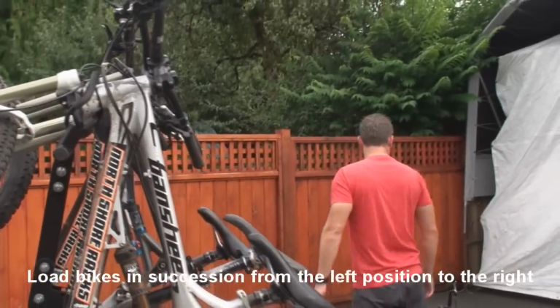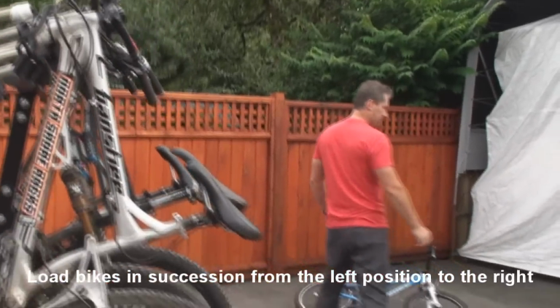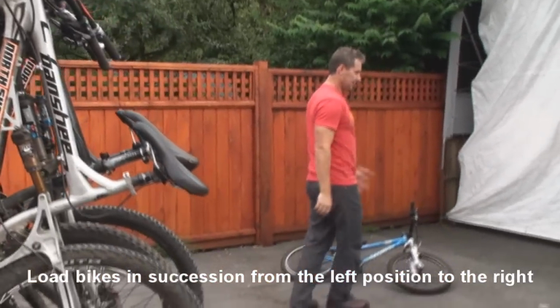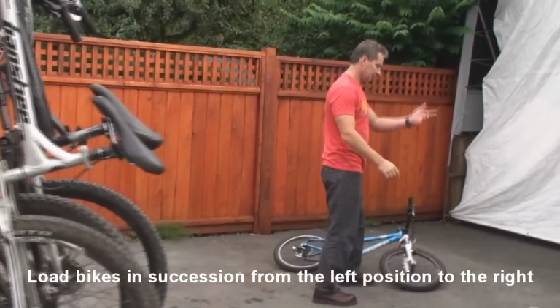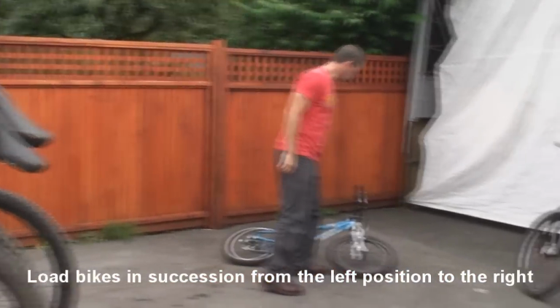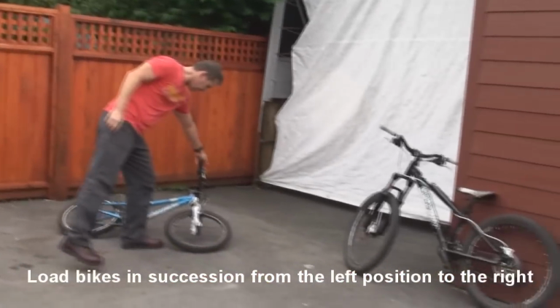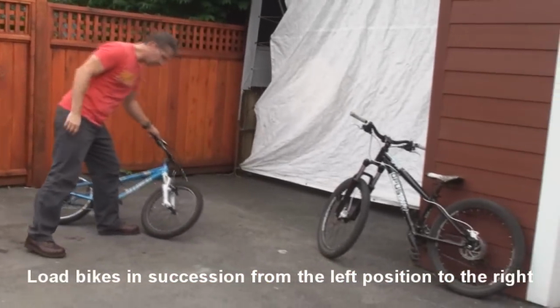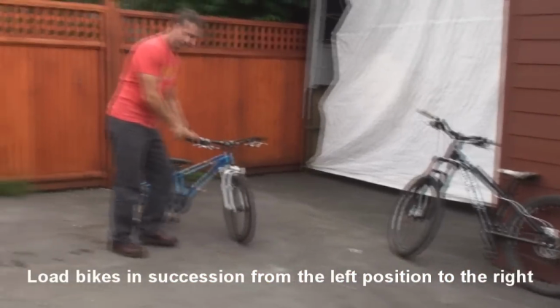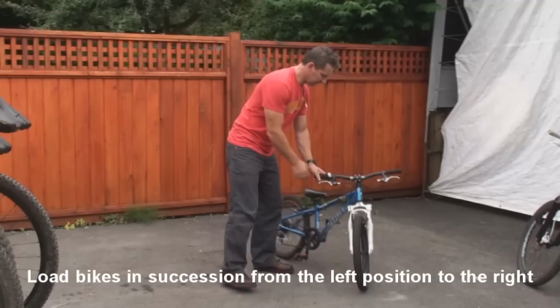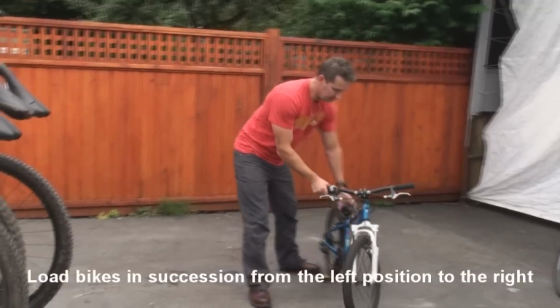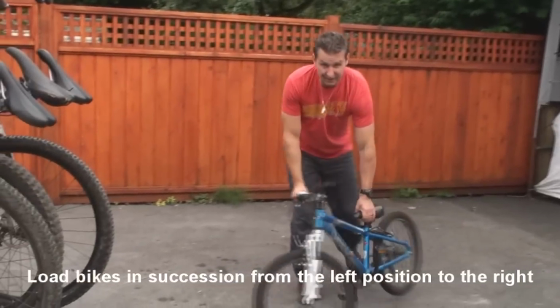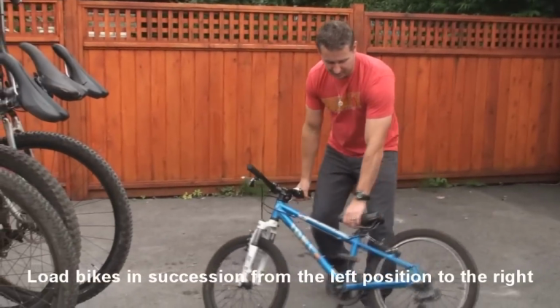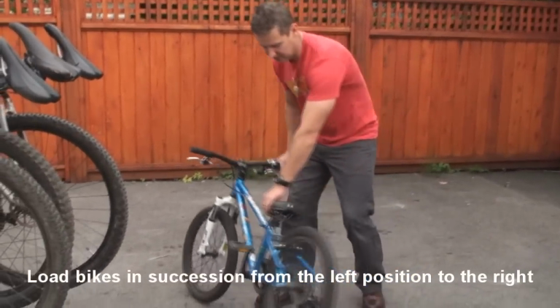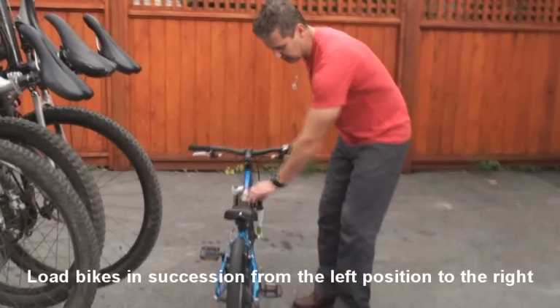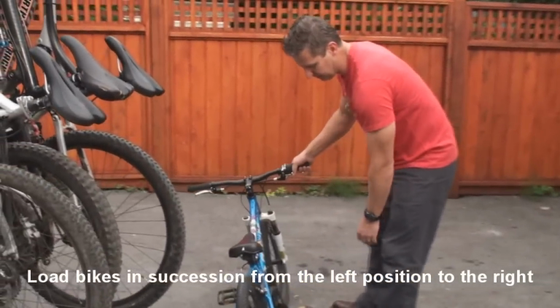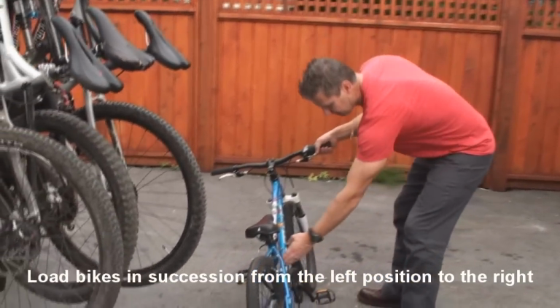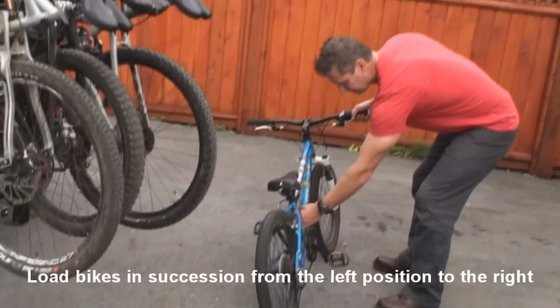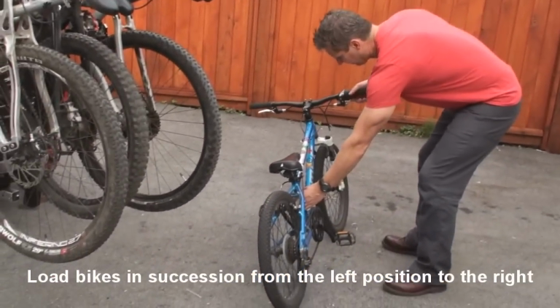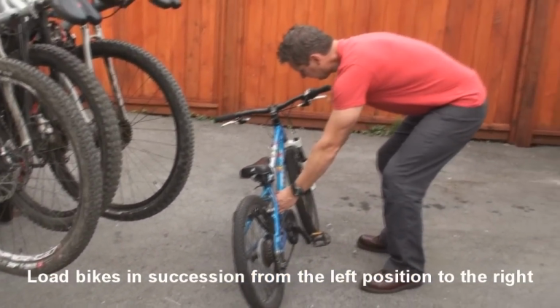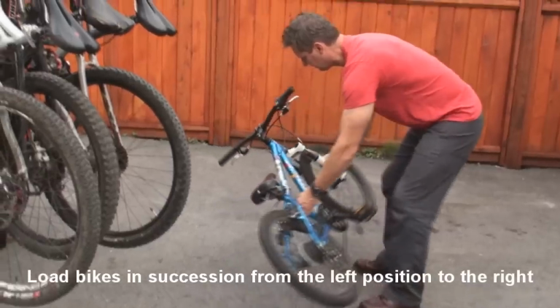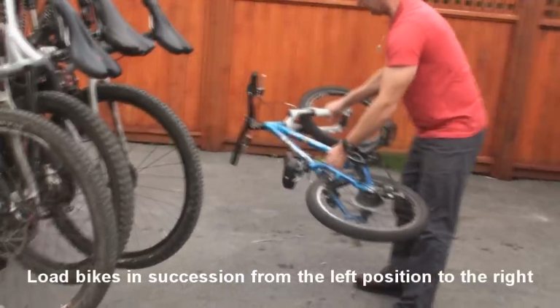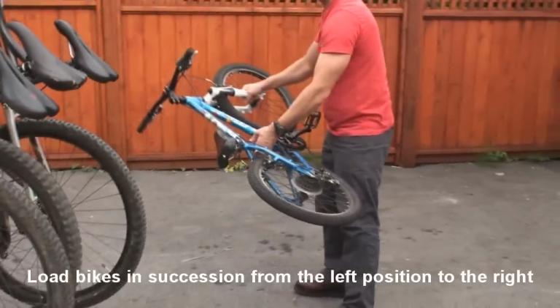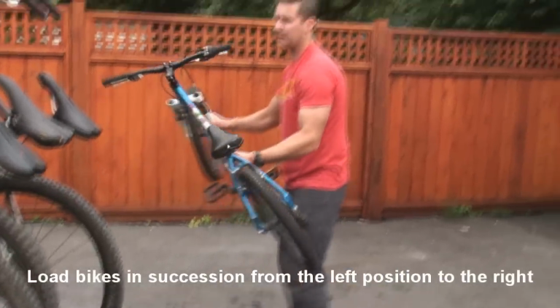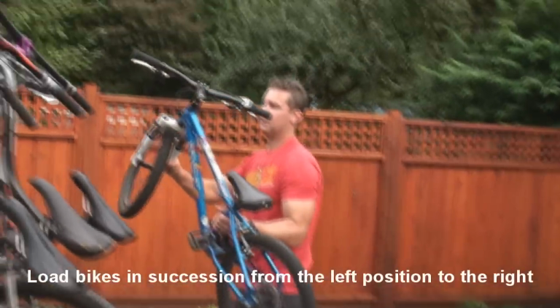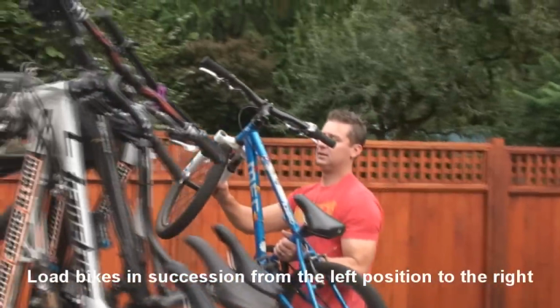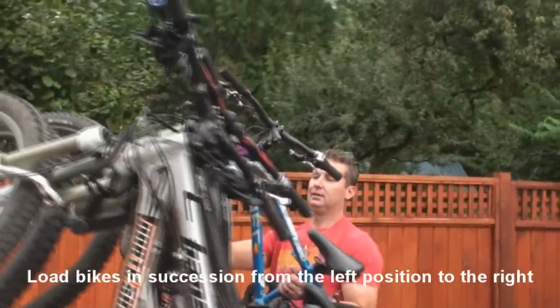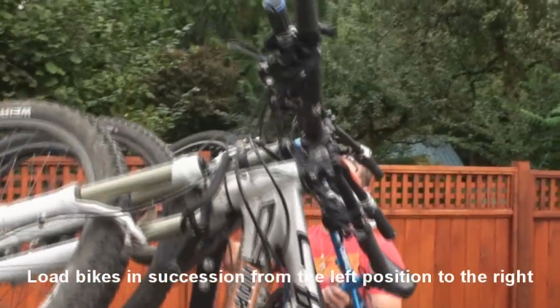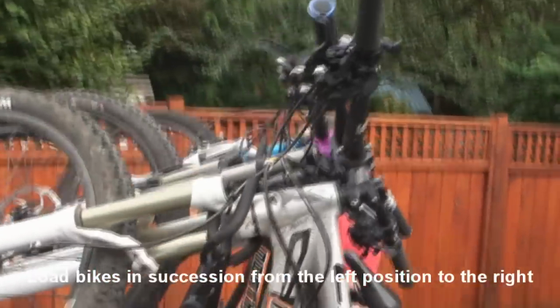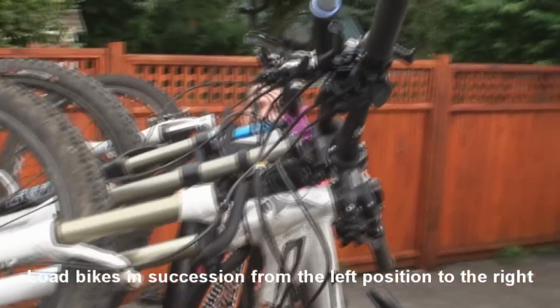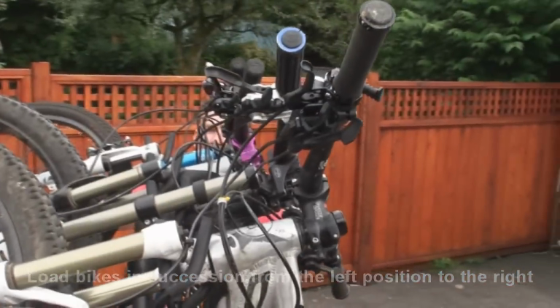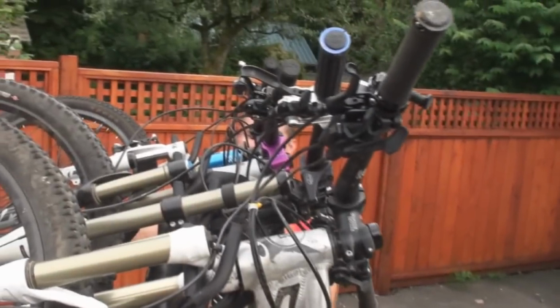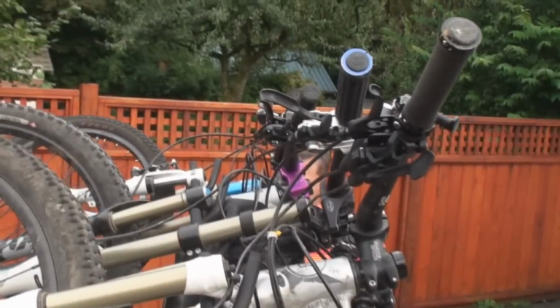And the last bike — a 20 inch, it's a little kid's bike. Same technique: seat tube area, down low on the fork, load it in, crown in just like that.